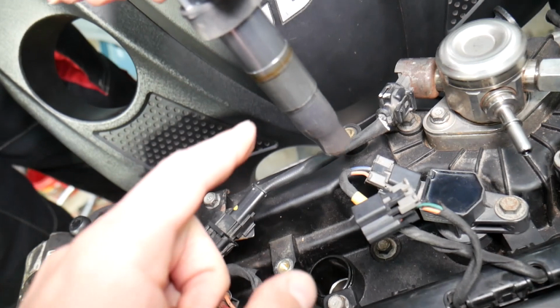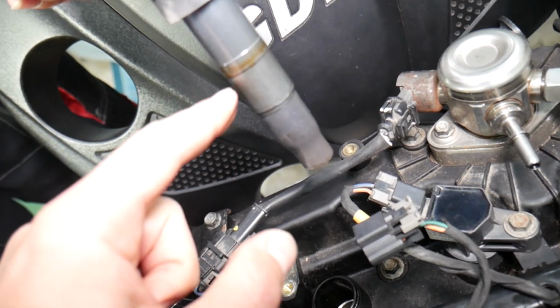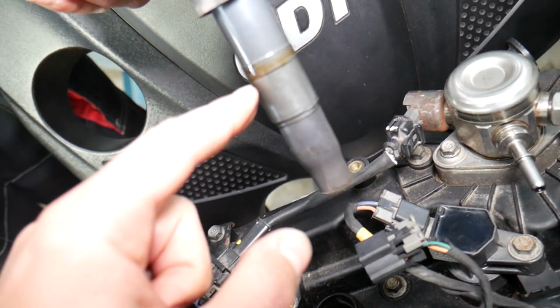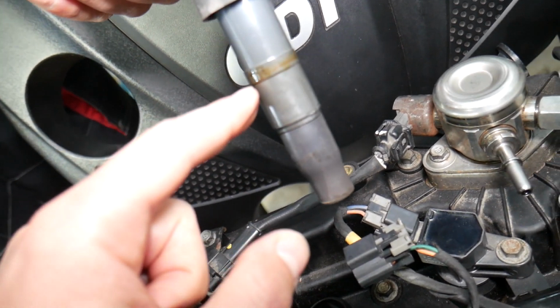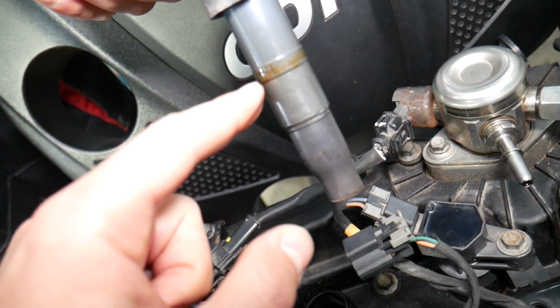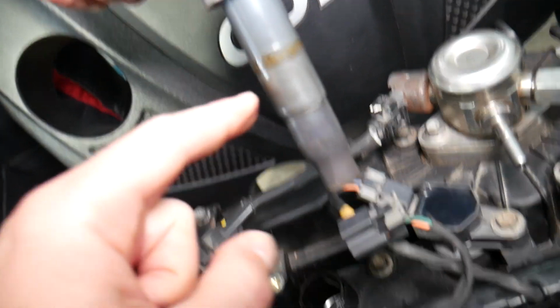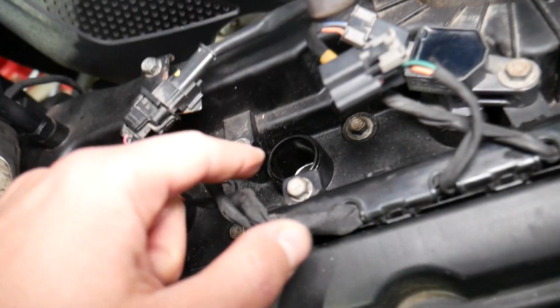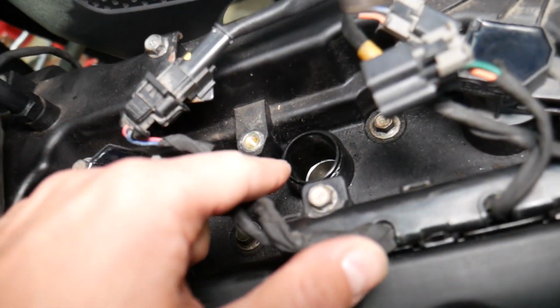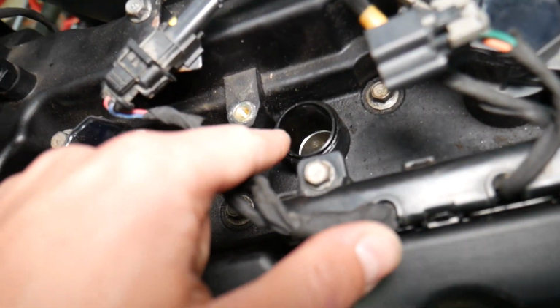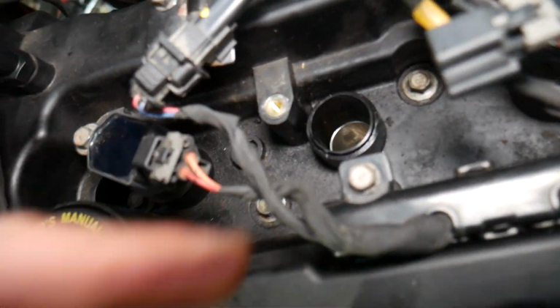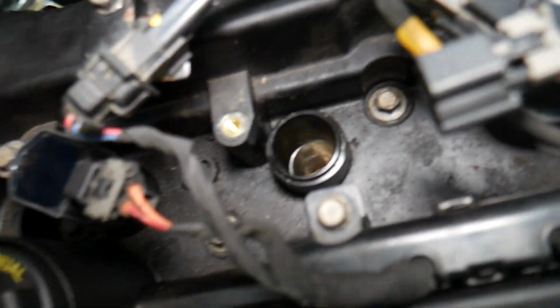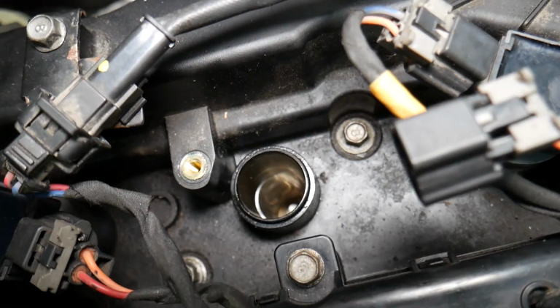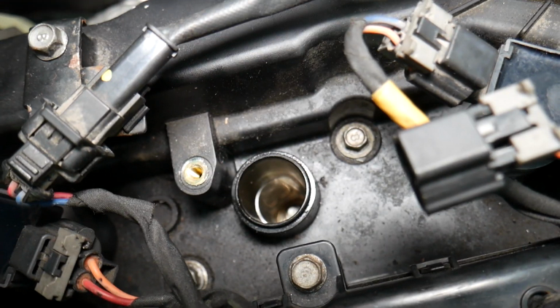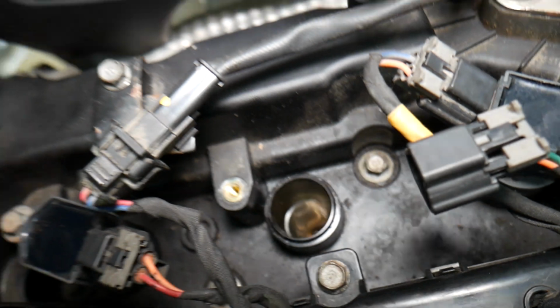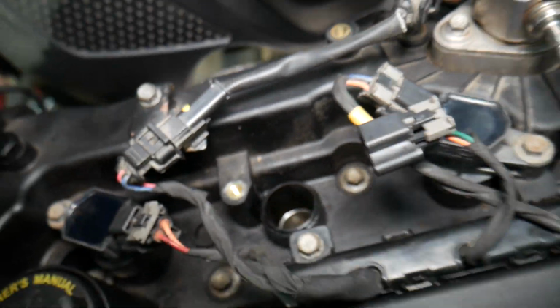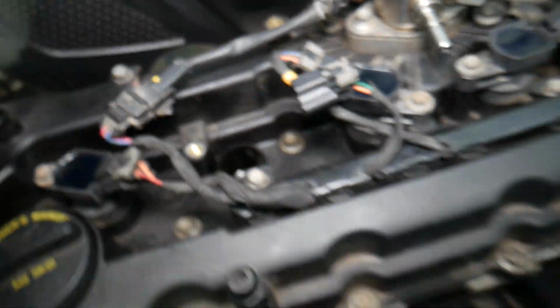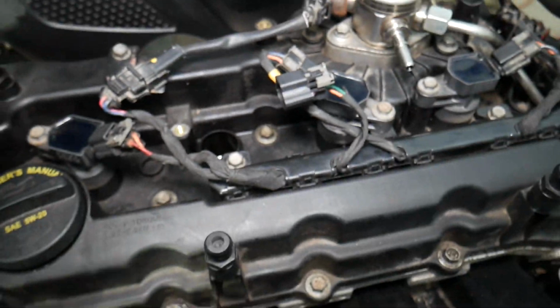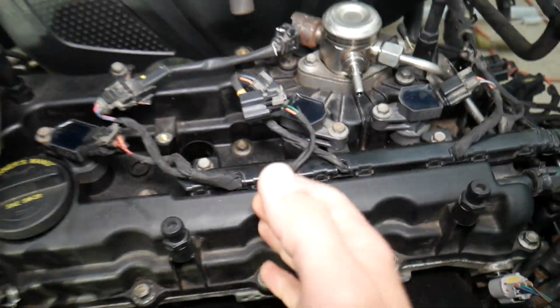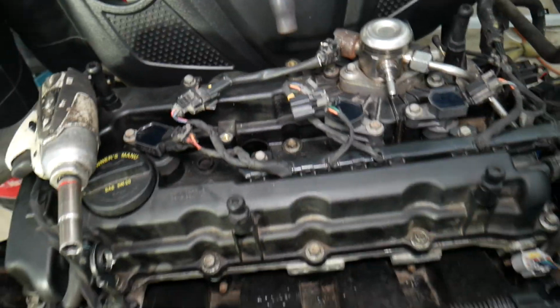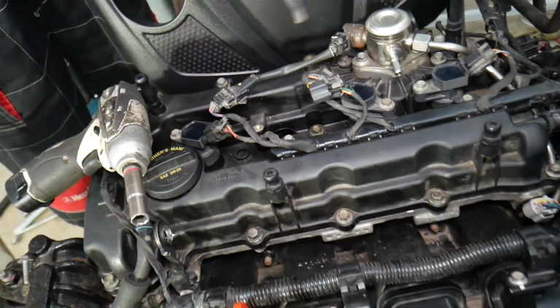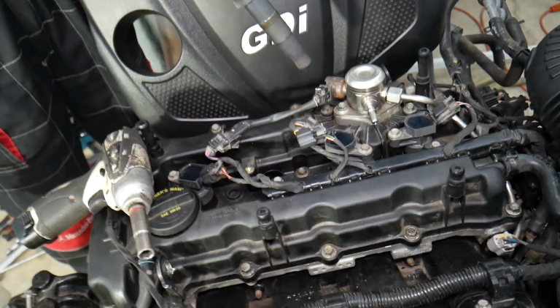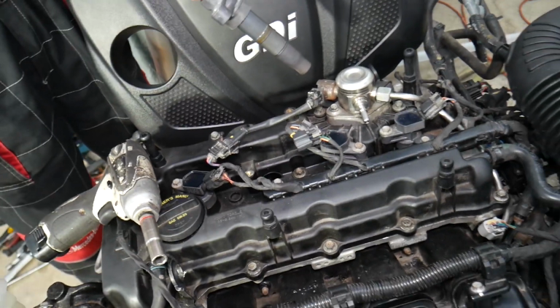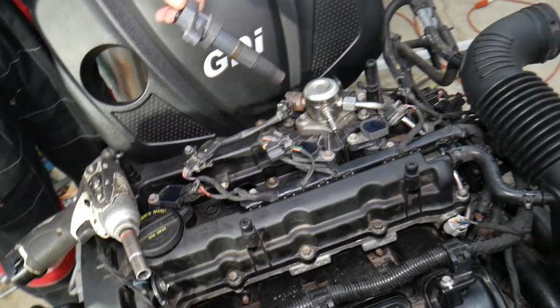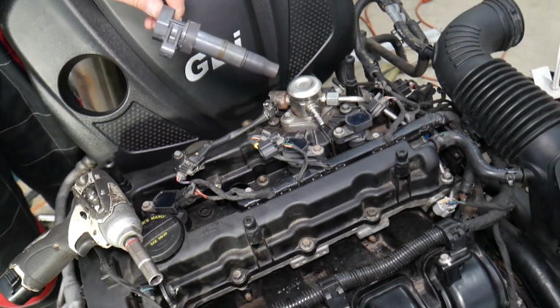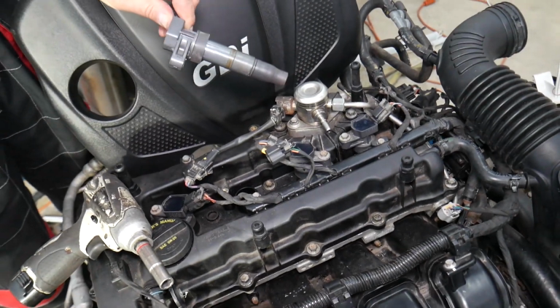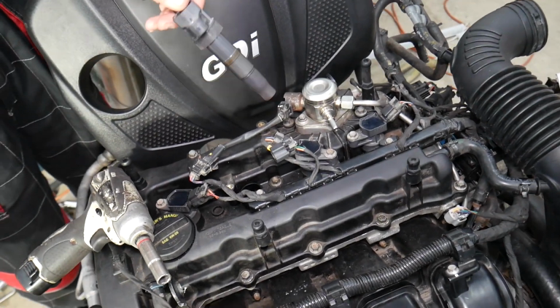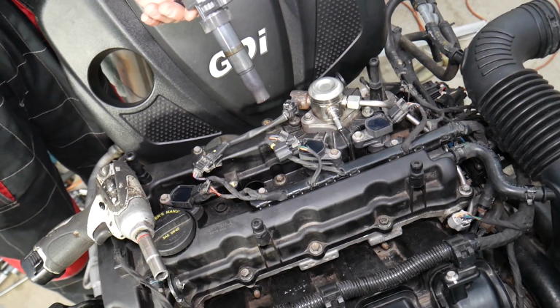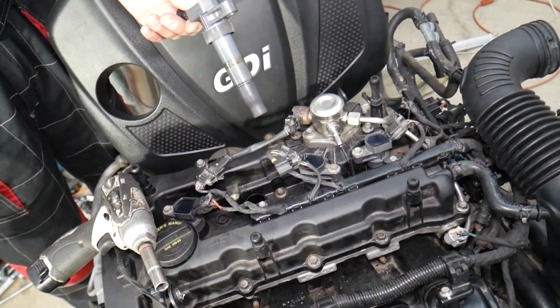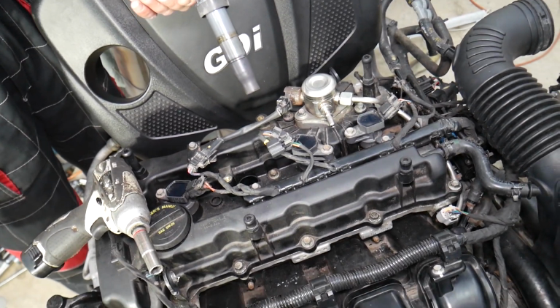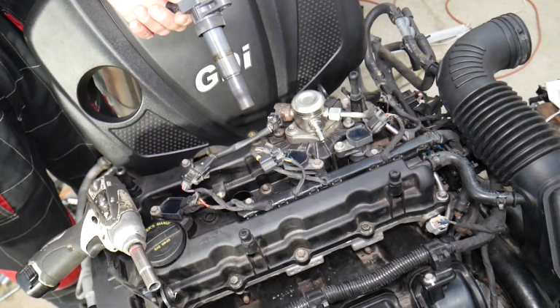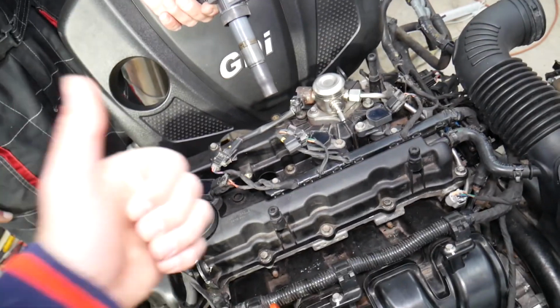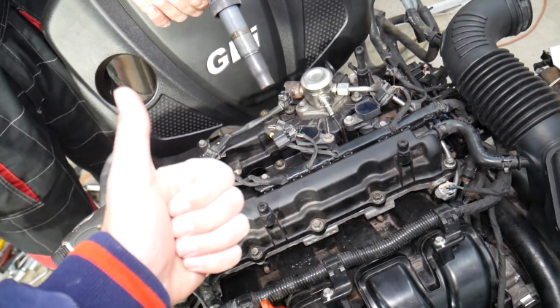Also inspect for engine oil when you remove the coils, because you may have leaking engine oil from the valve cover. If that's the case, you'll need to remove and replace the valve cover gasket. I'll have a complete video on how to do that. Thanks for watching, guys — see you next time.